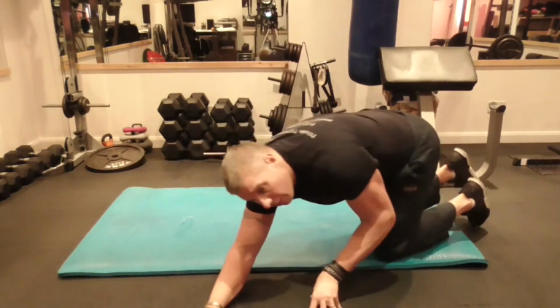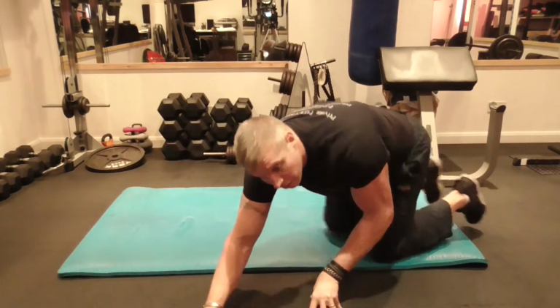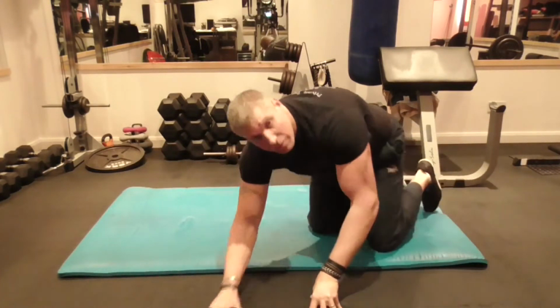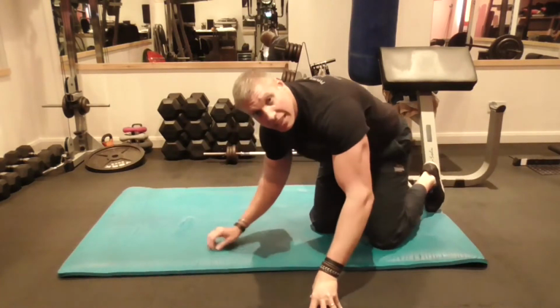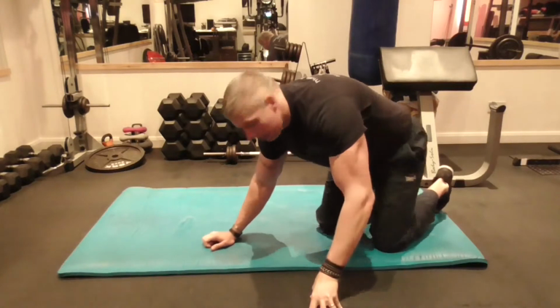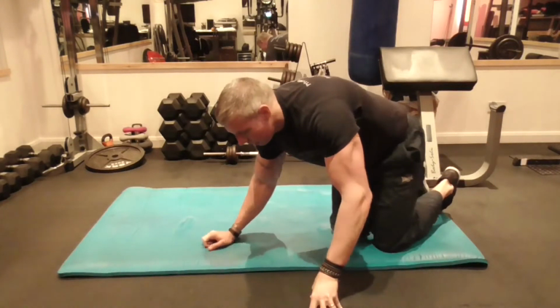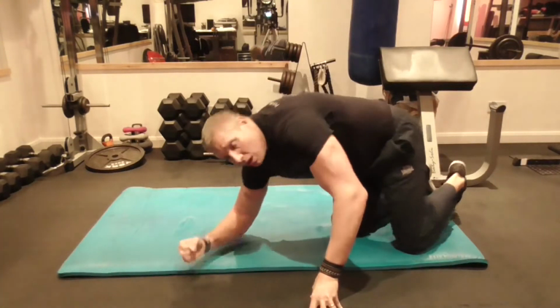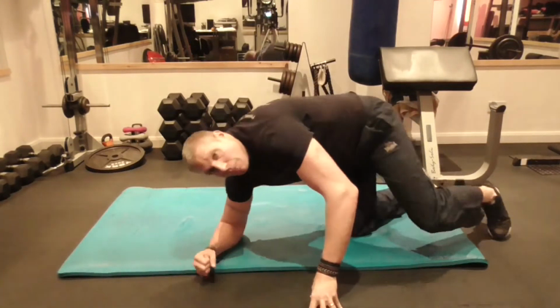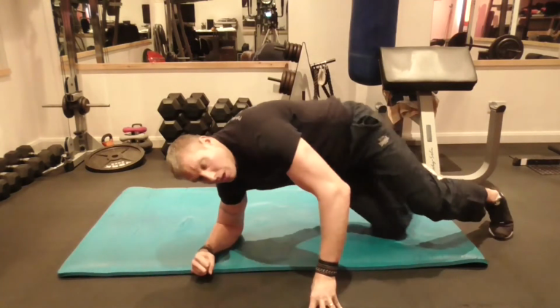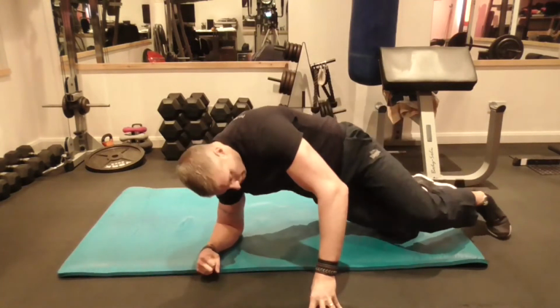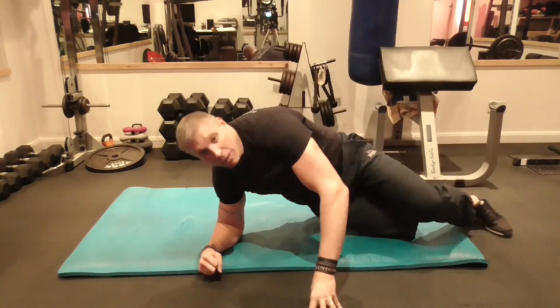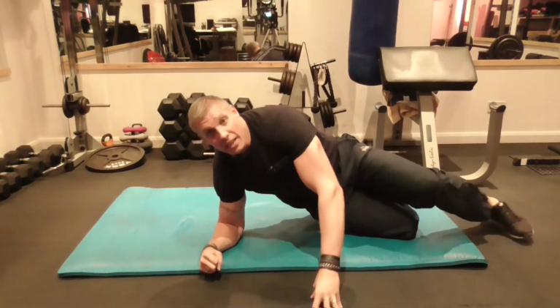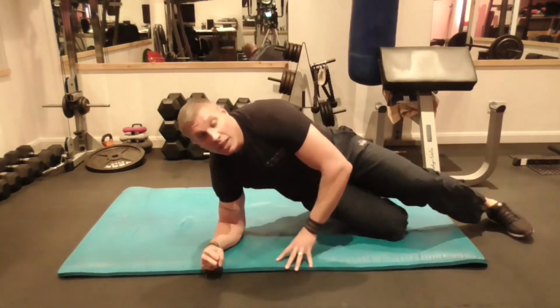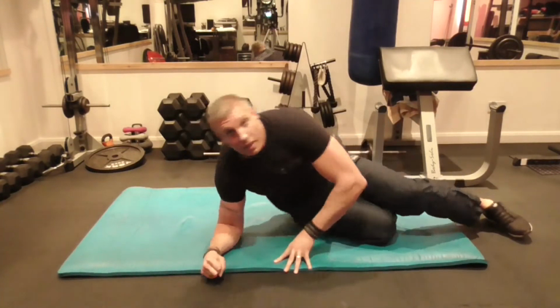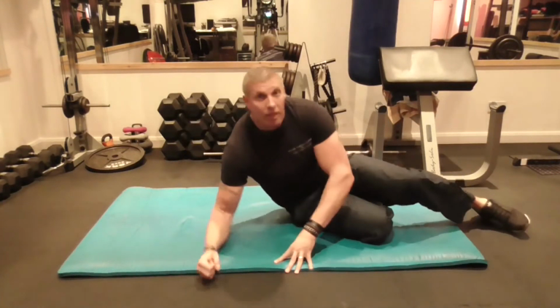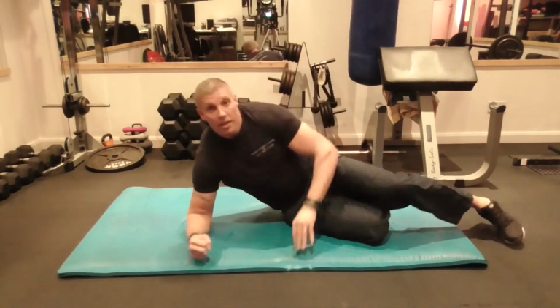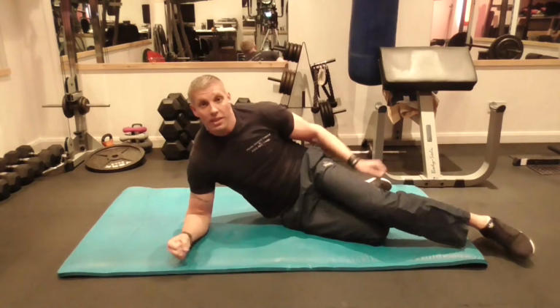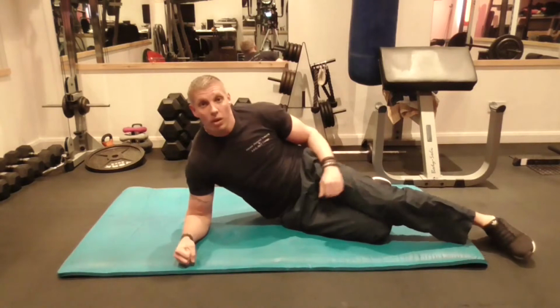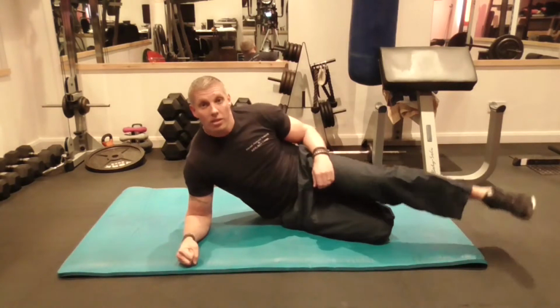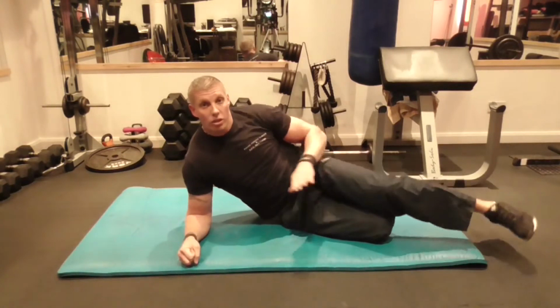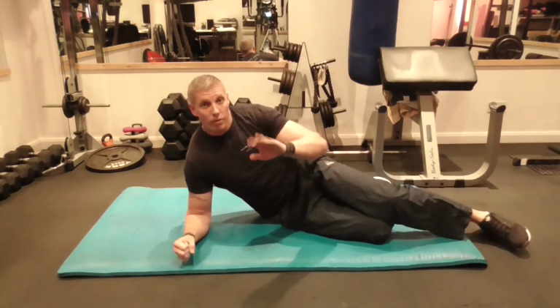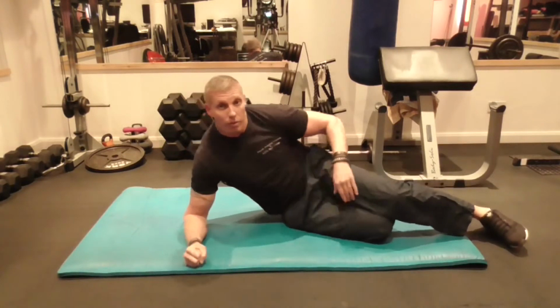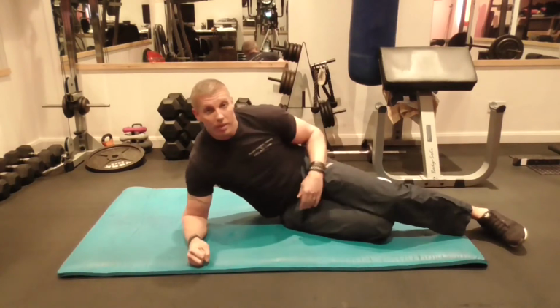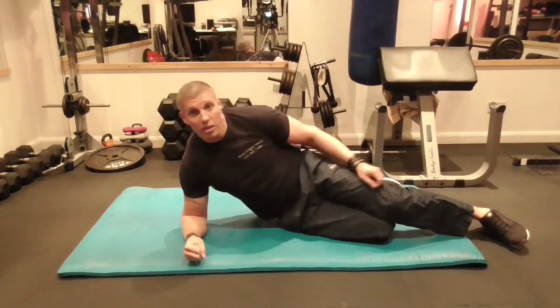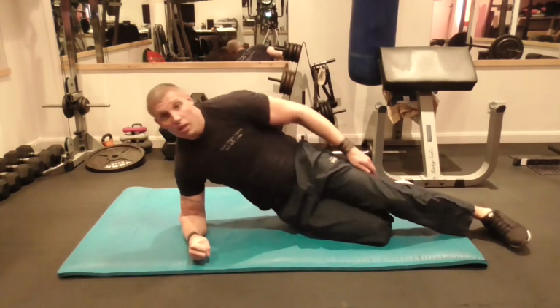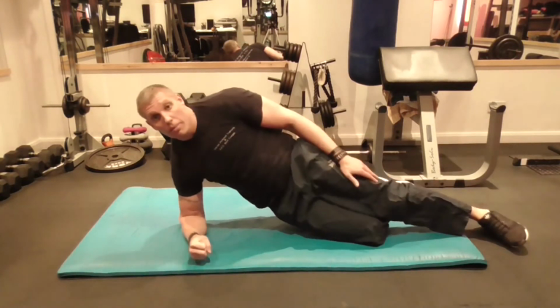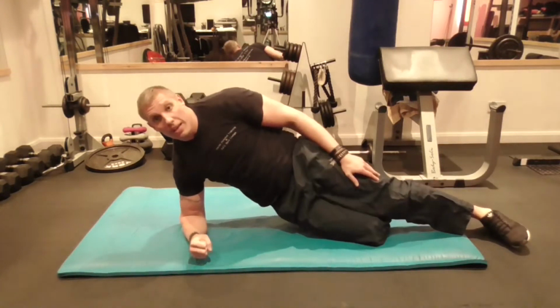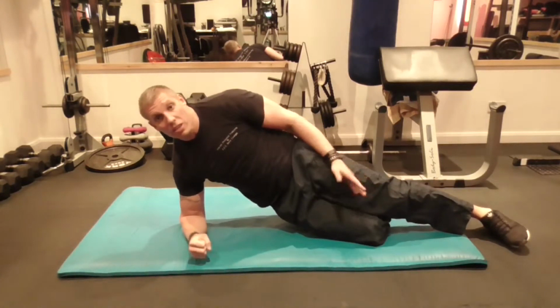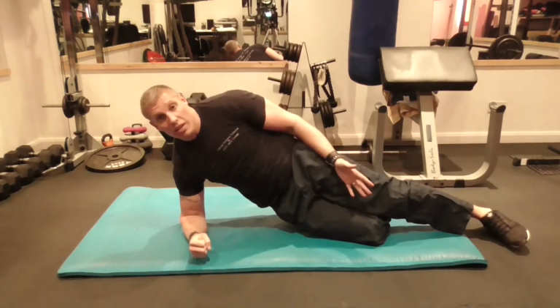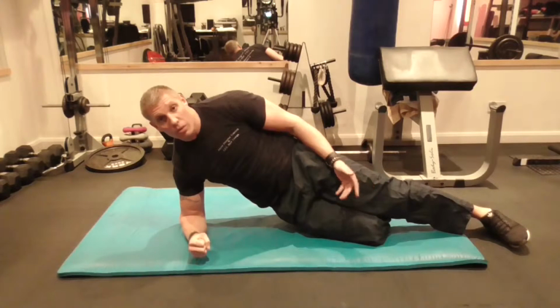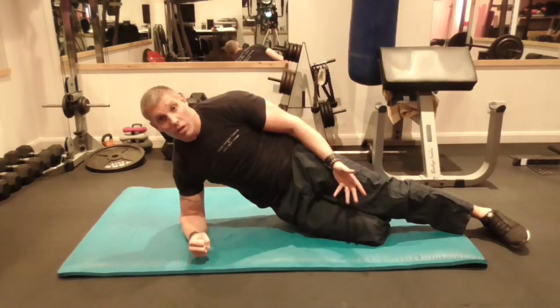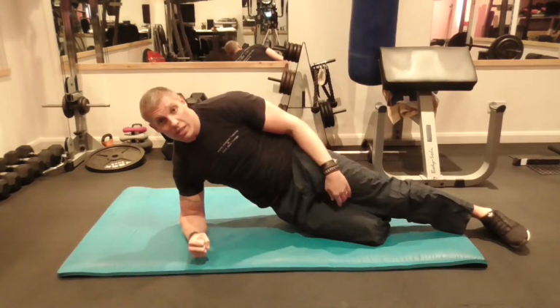Now a variation of this to make it easier: you're going to put the bottom leg at an angle like this. I'll show you from the front view in a second, and you jump up like that. It makes it quite a lot easier.